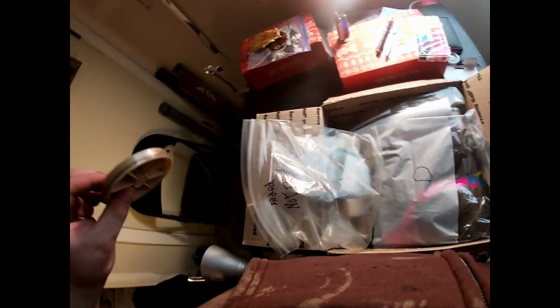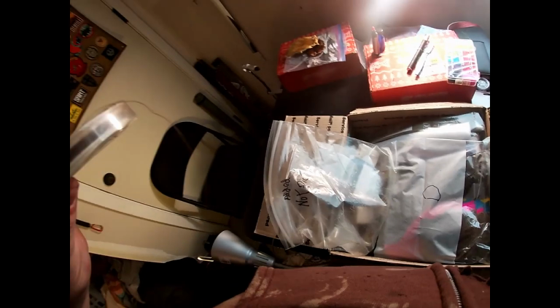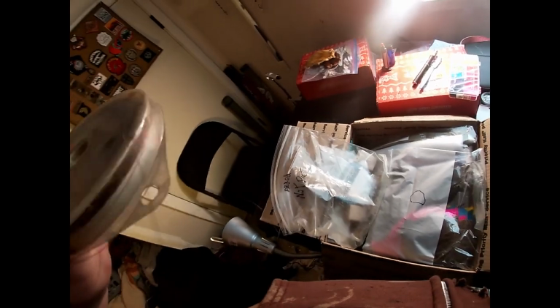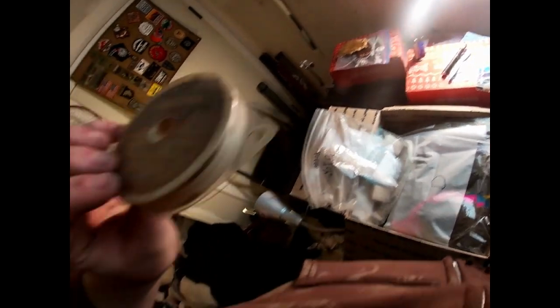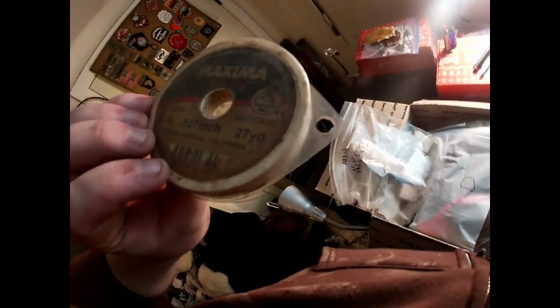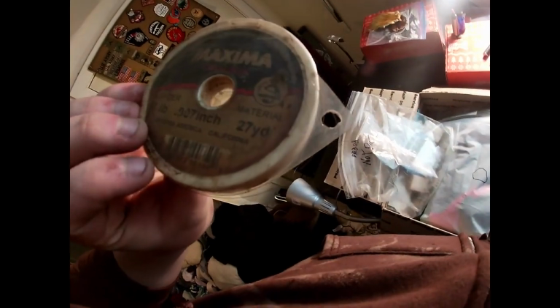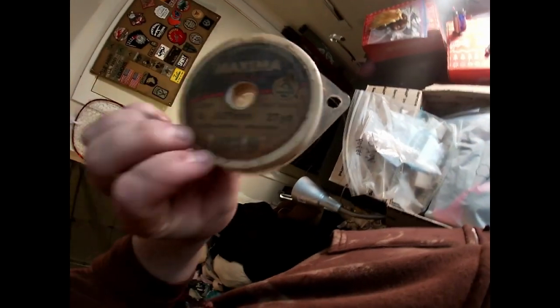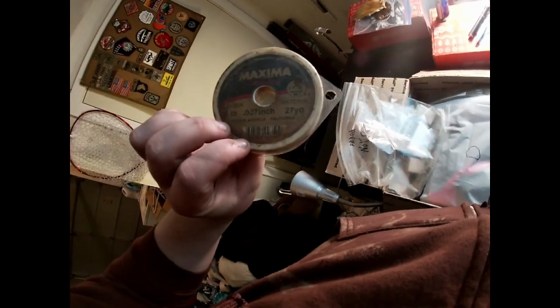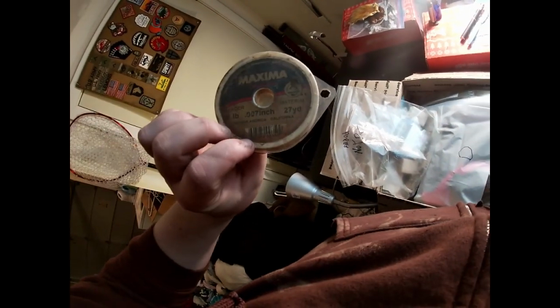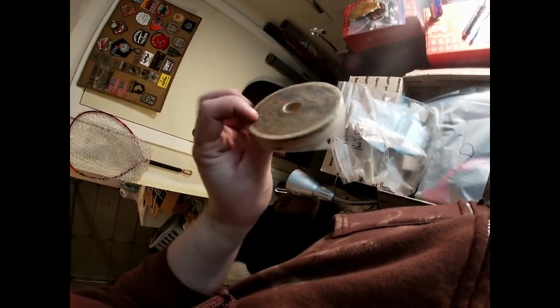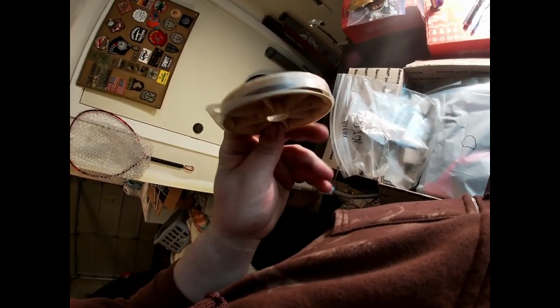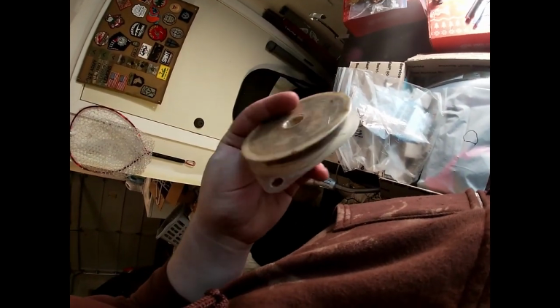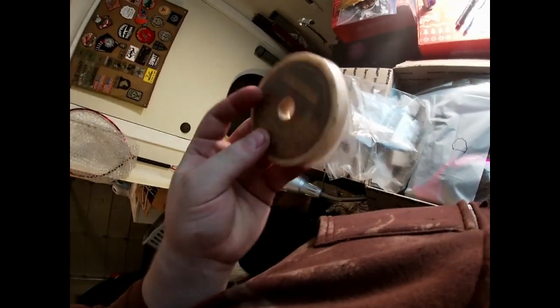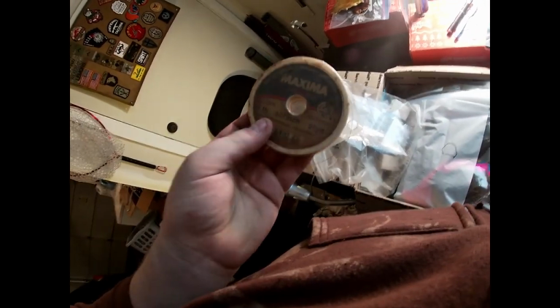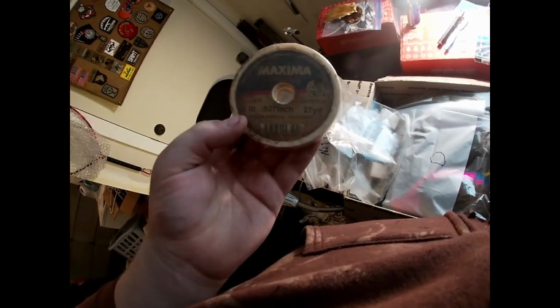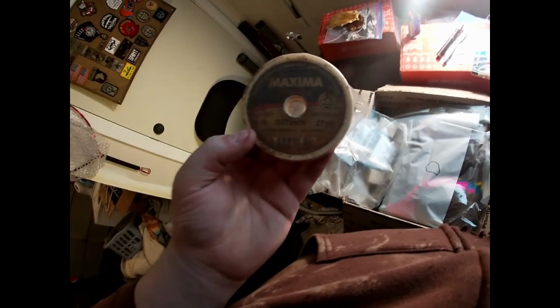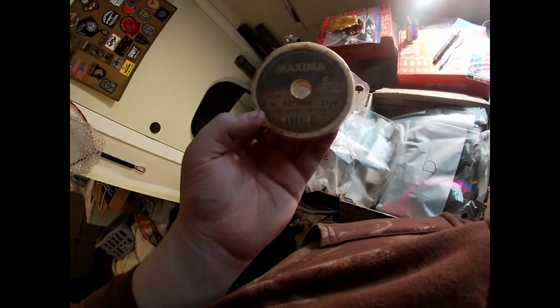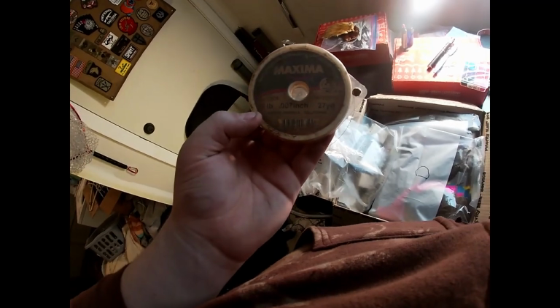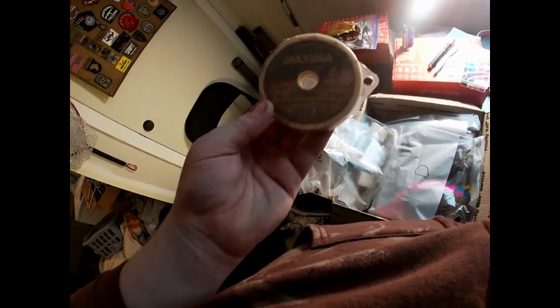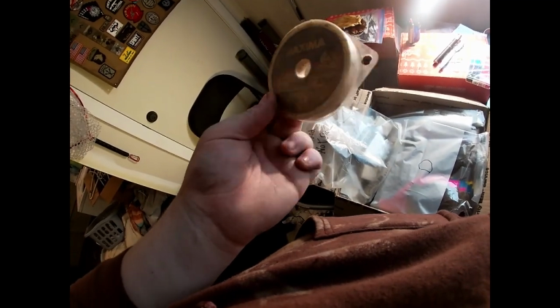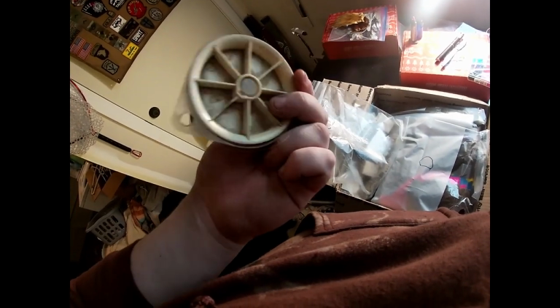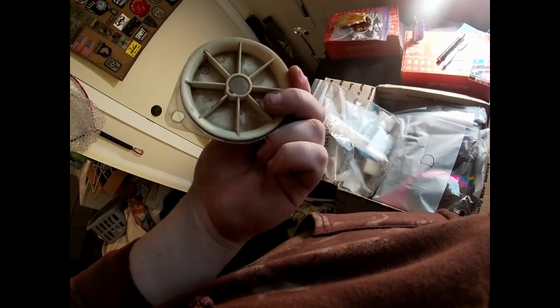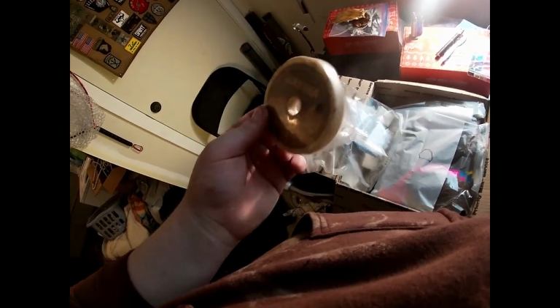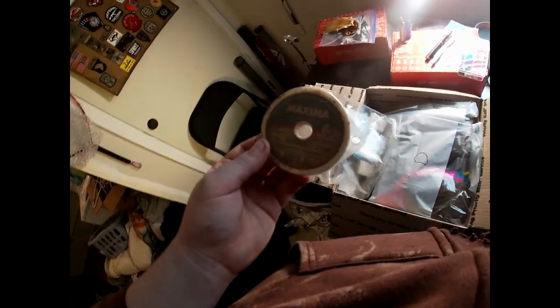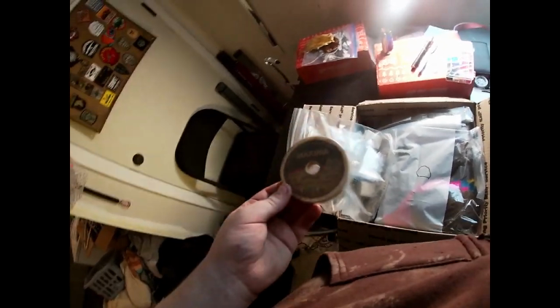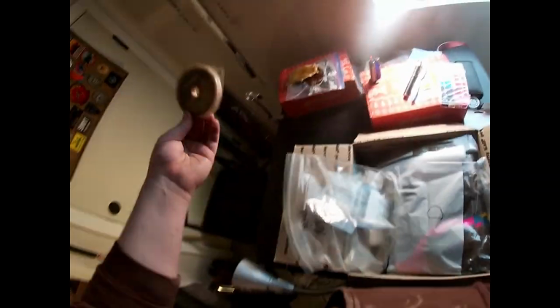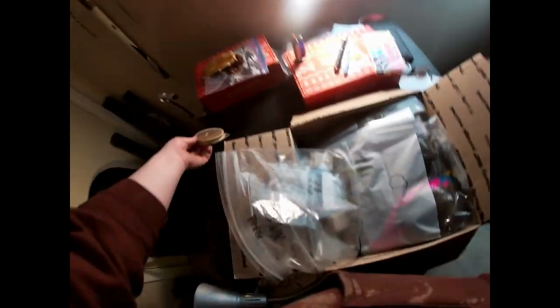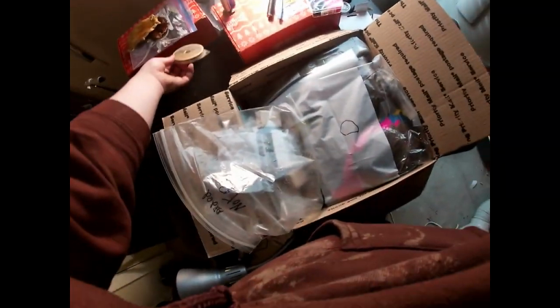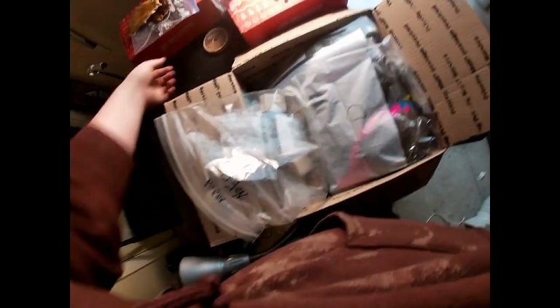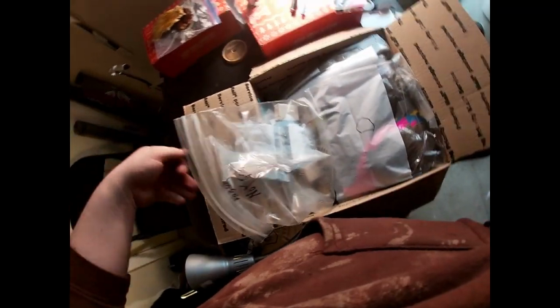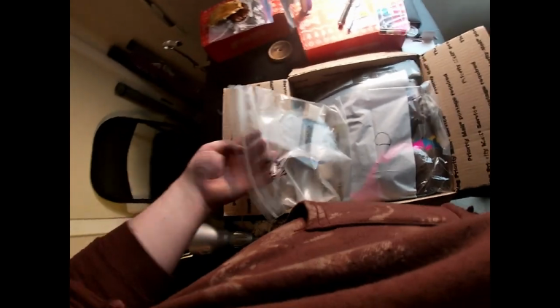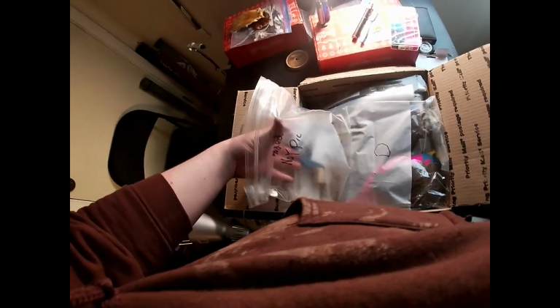We got some leader here, some leader wire — this is four pound. I think that's not bad, I could use that for my bass stuff. It's kind of old so I have to check the strength of it.